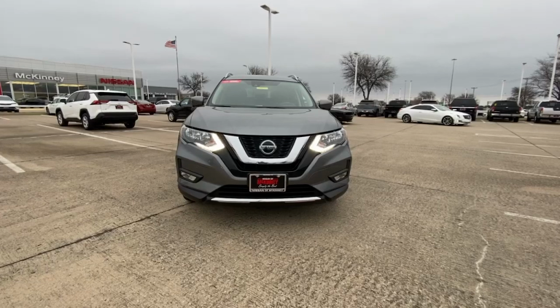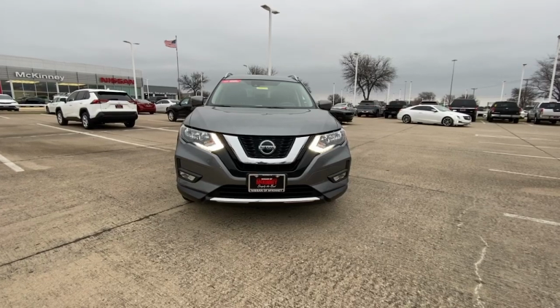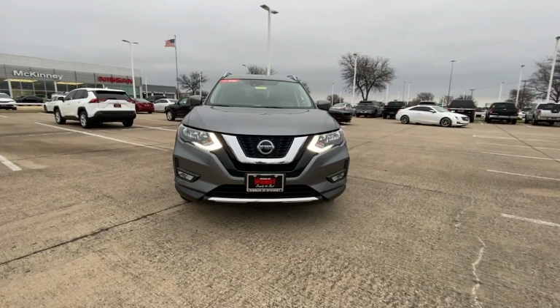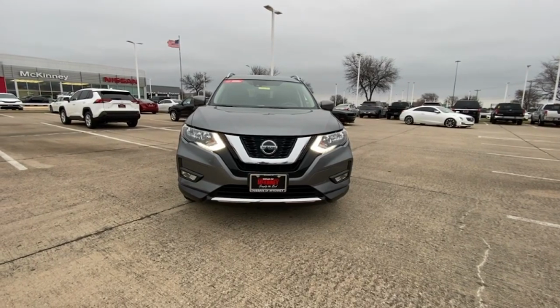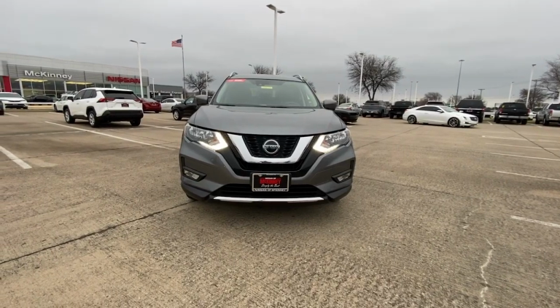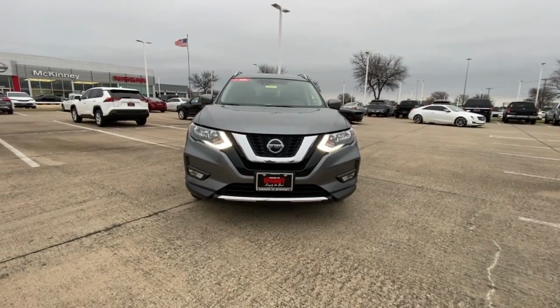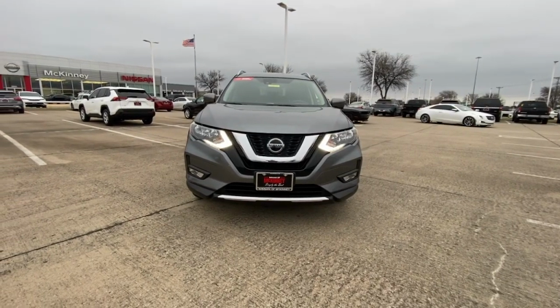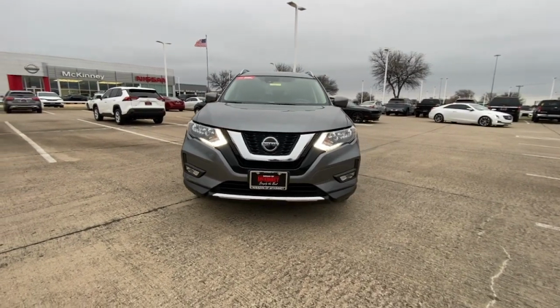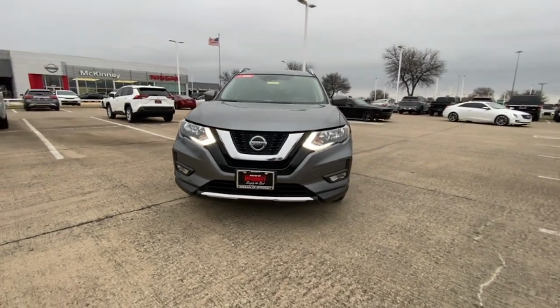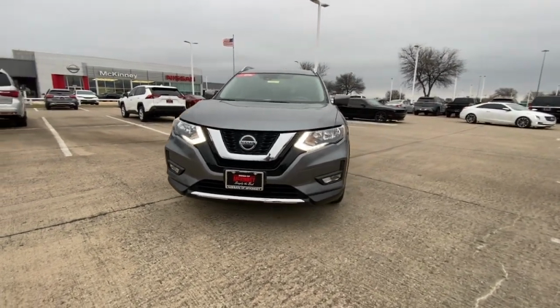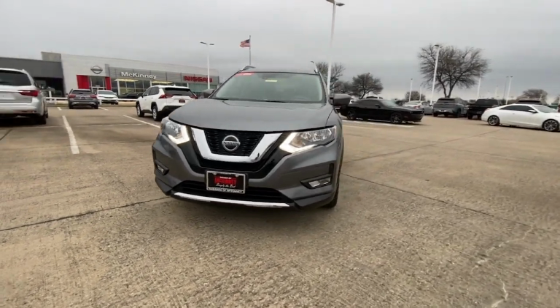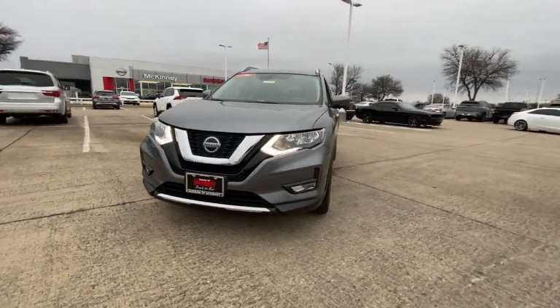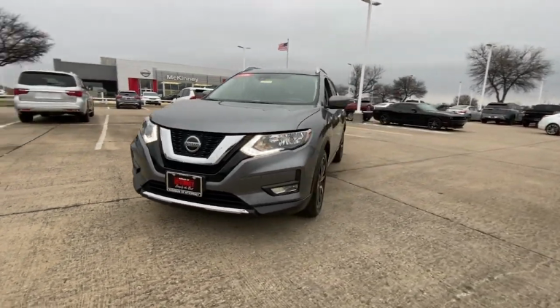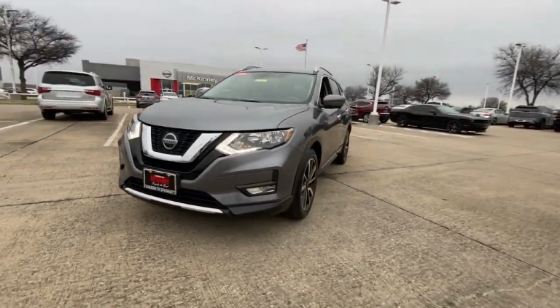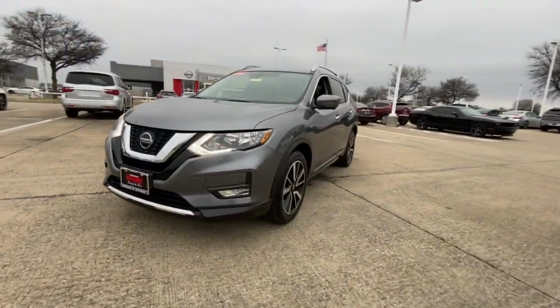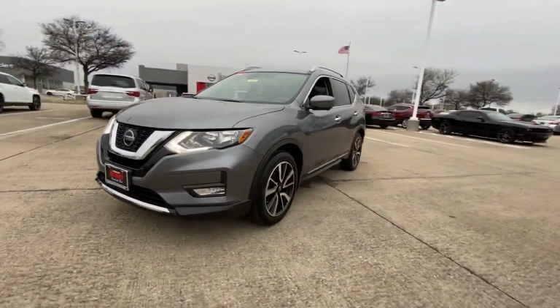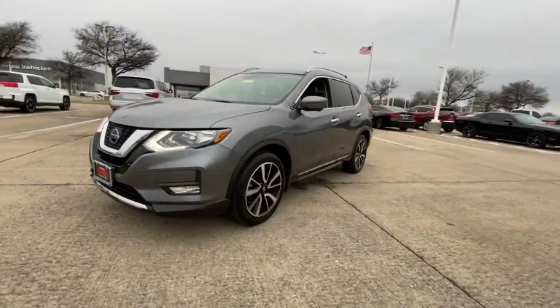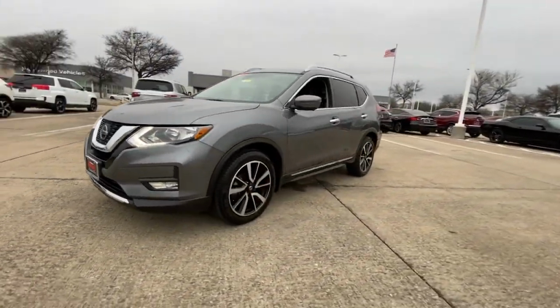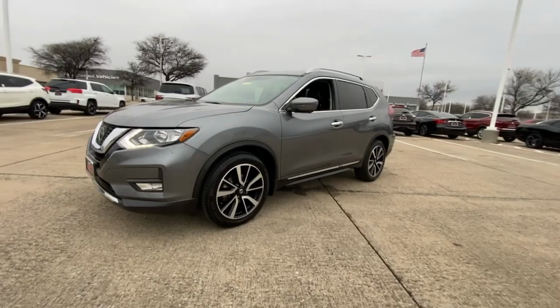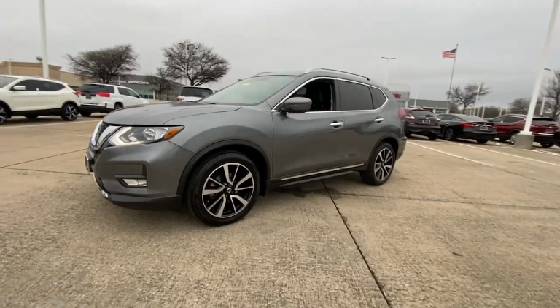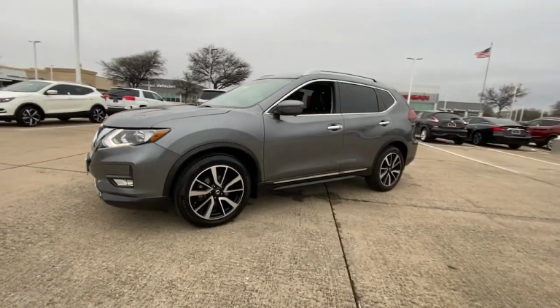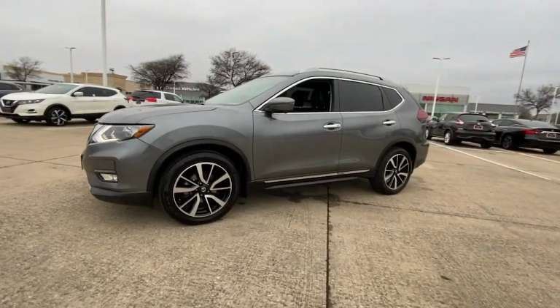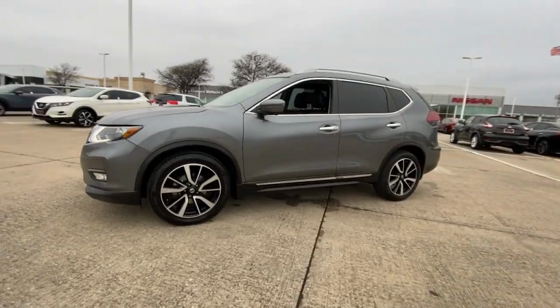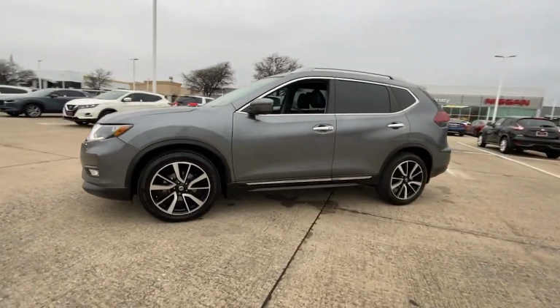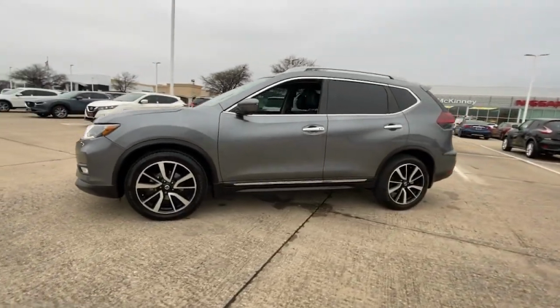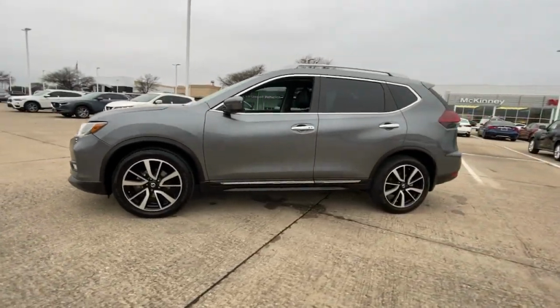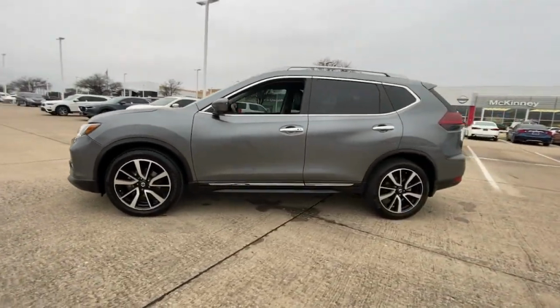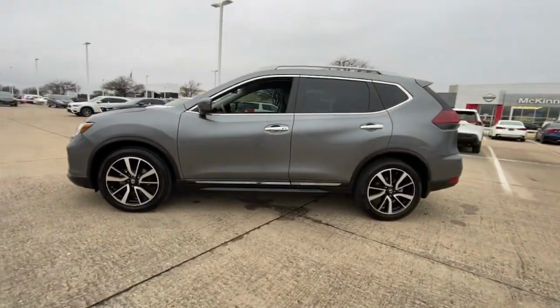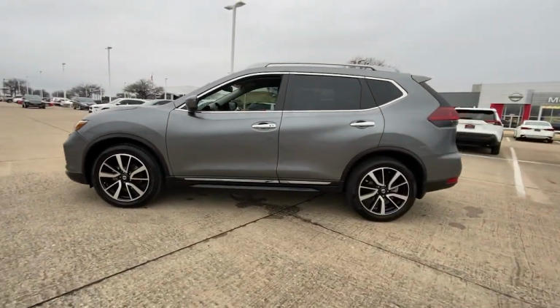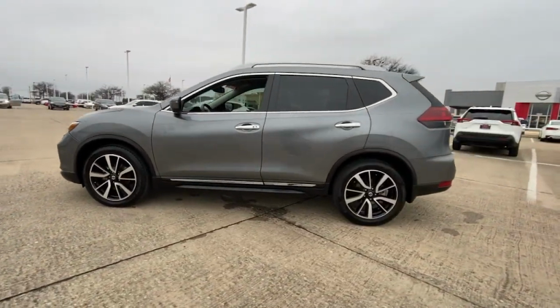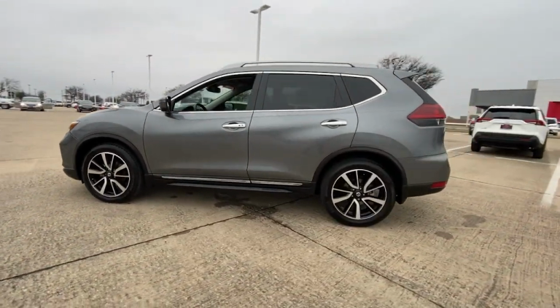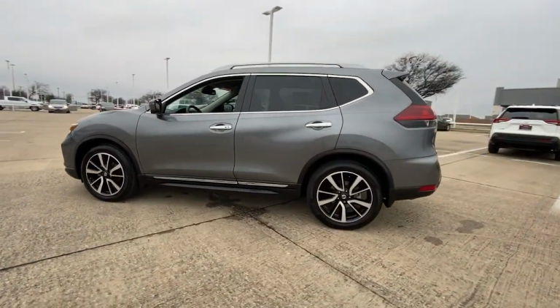Get a feel for the 2020 Nissan Rogue. With less than 30,000 miles on the odometer, this vehicle provides excellent value.